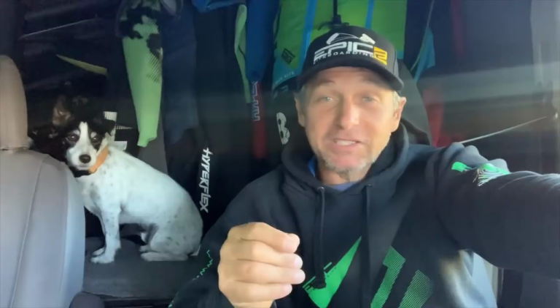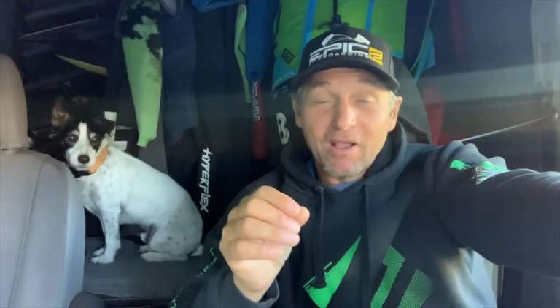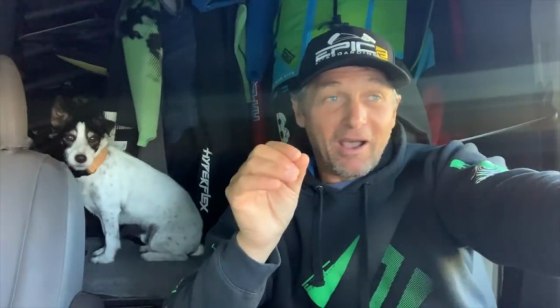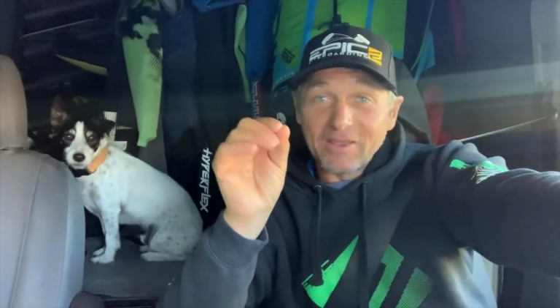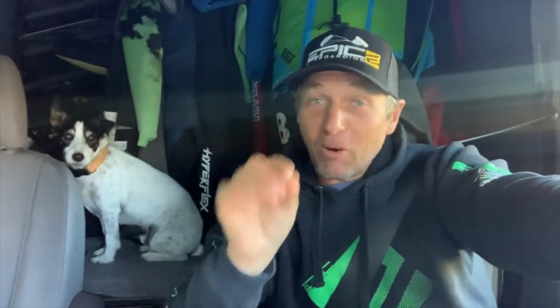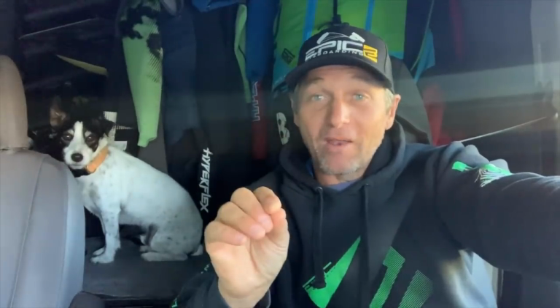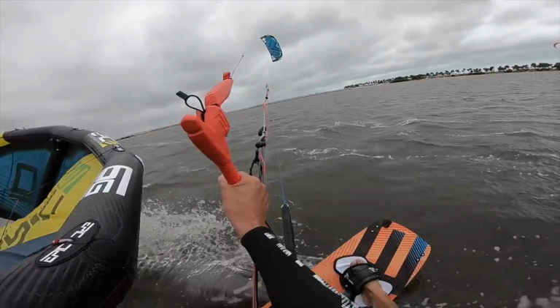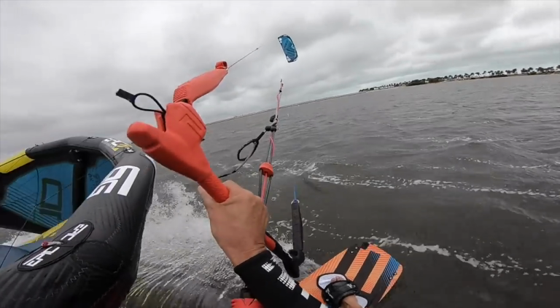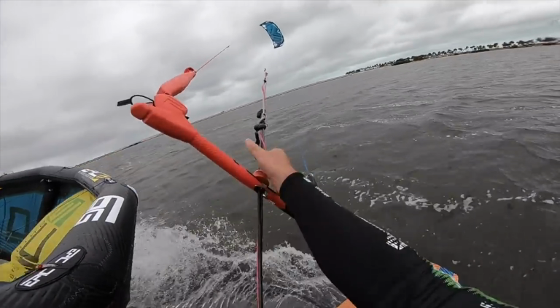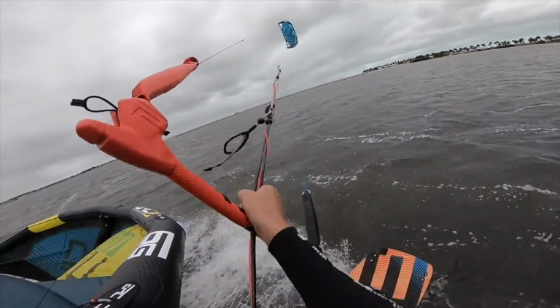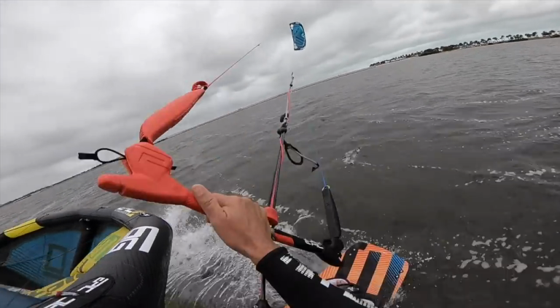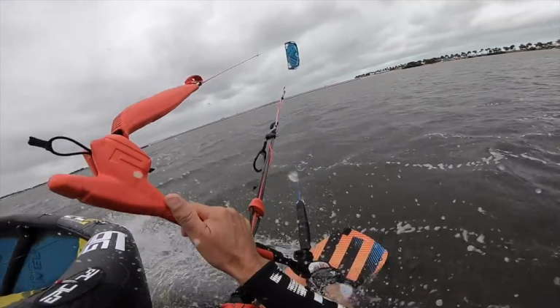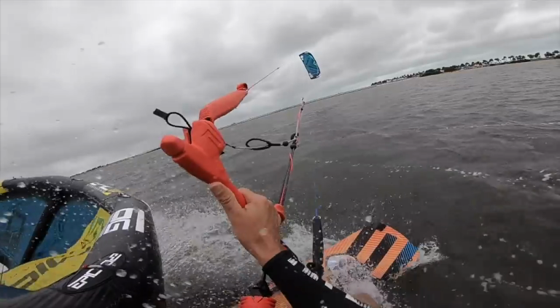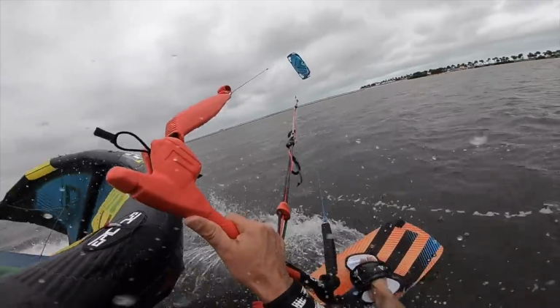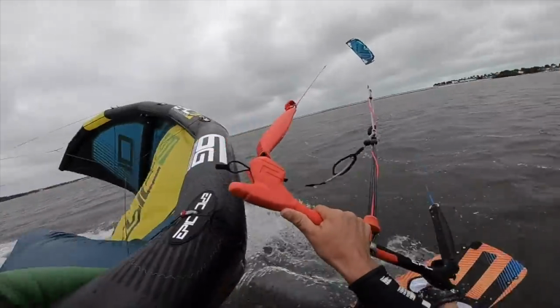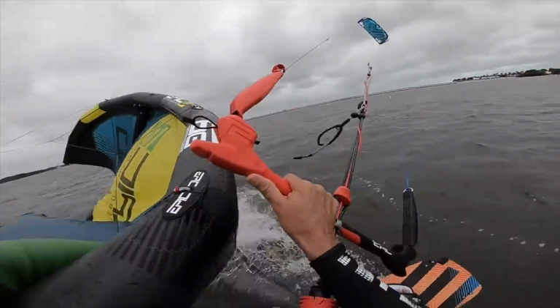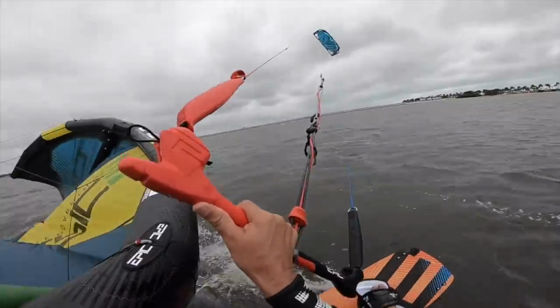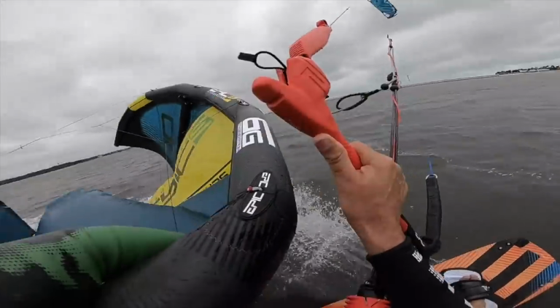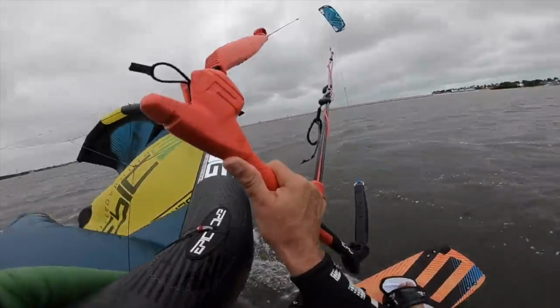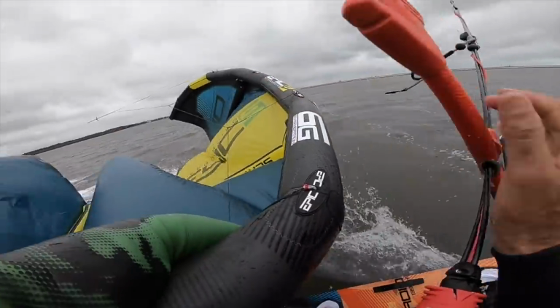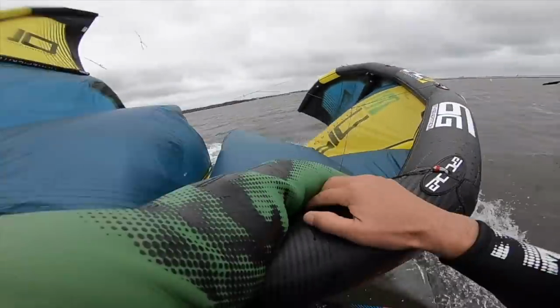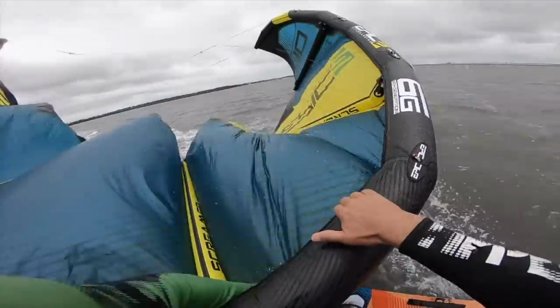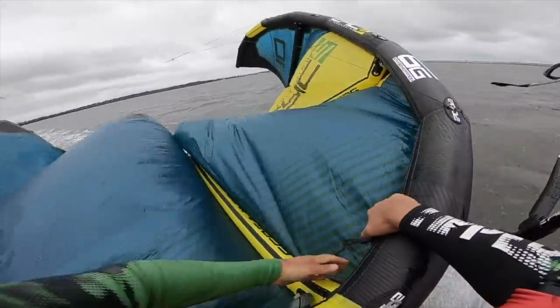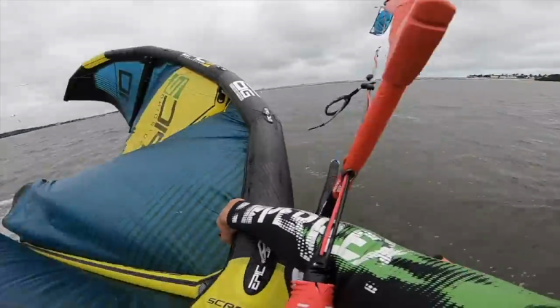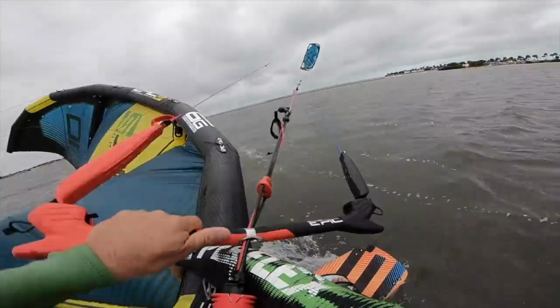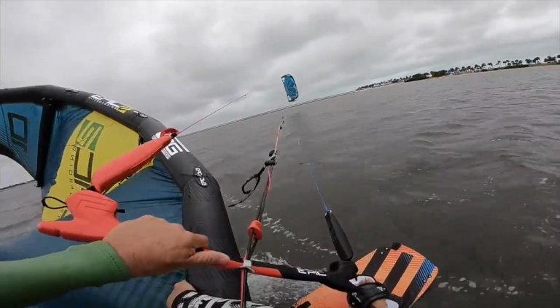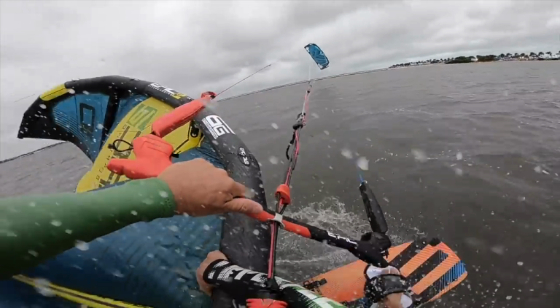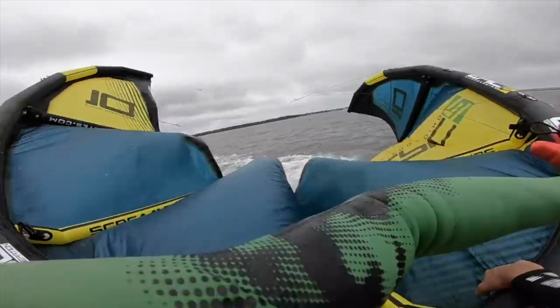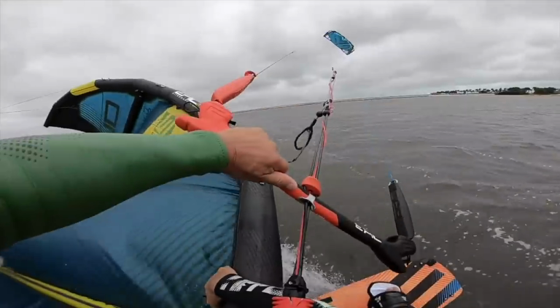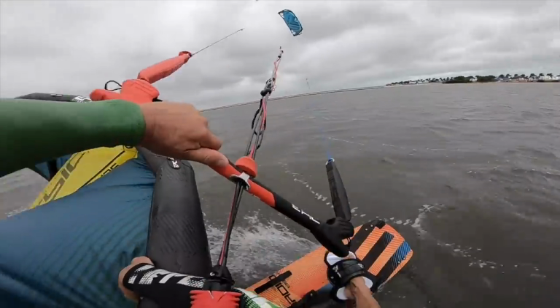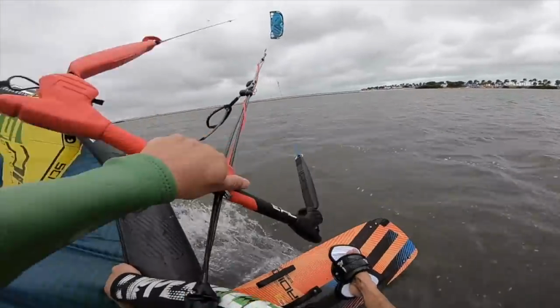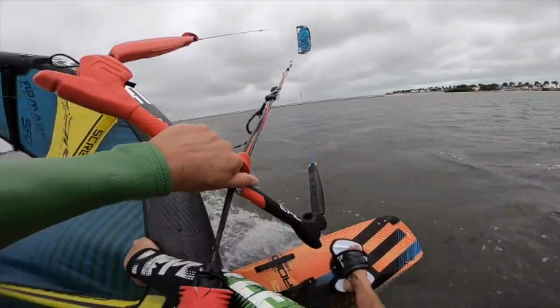On part one, I showed you how to grab the kite and make sure the kite is totally detached so you don't rip your shoulder when you drag the kite. Part one showed you how to drag the kite back to the beach.